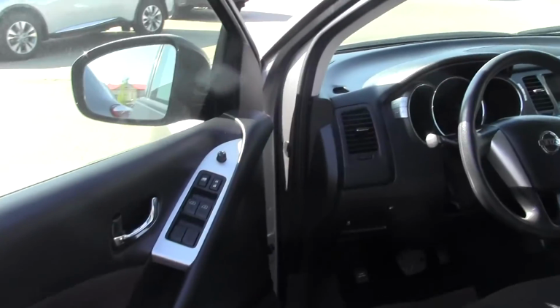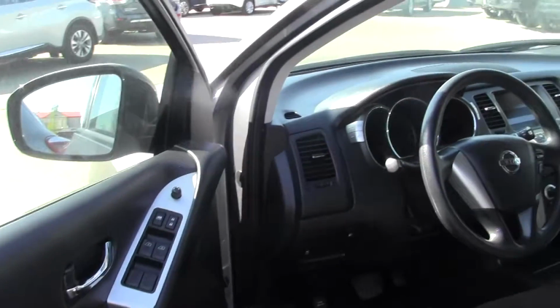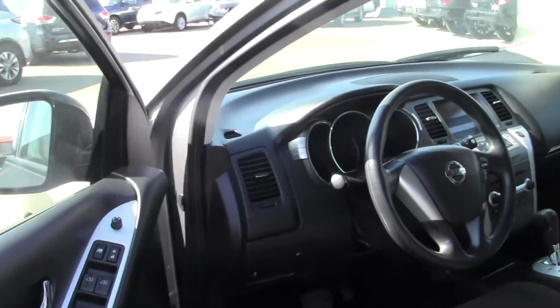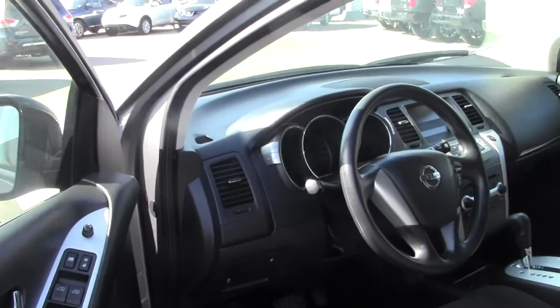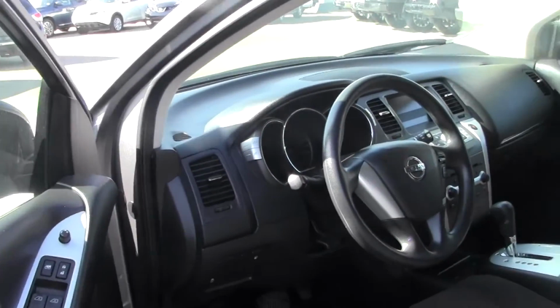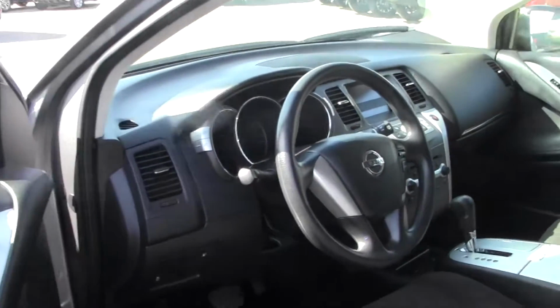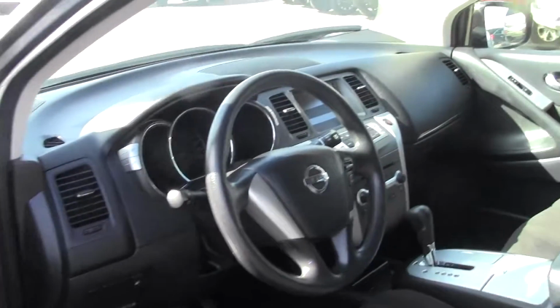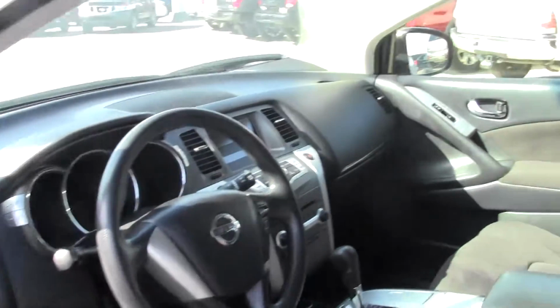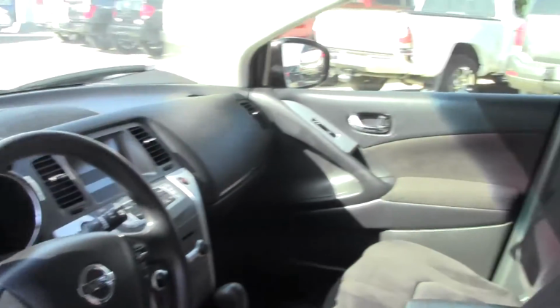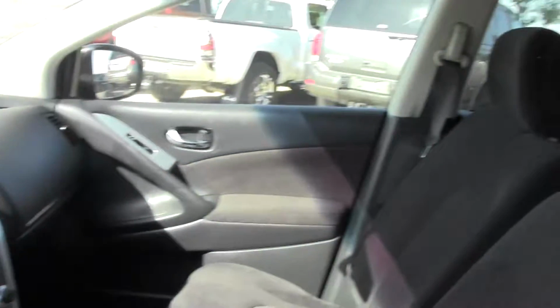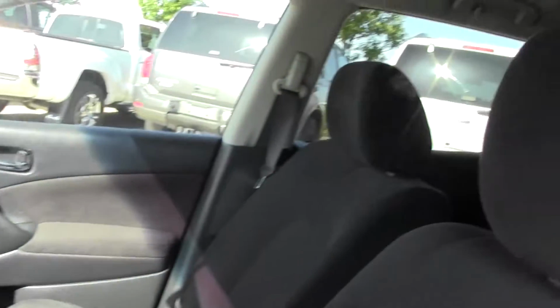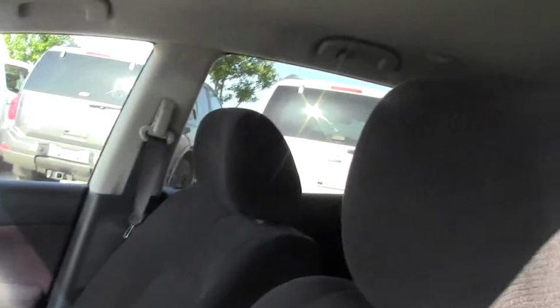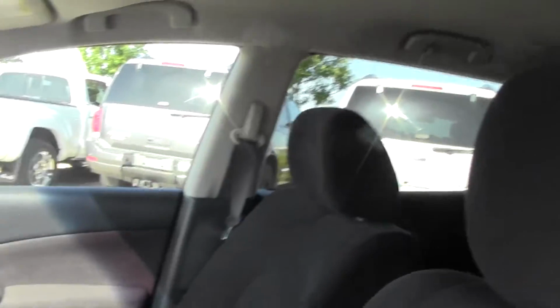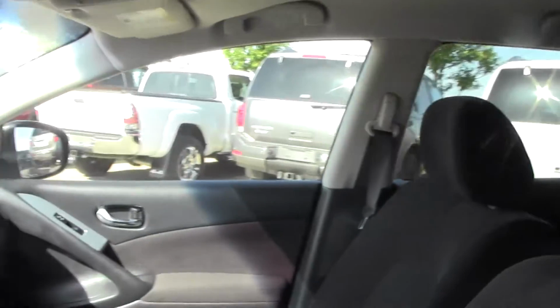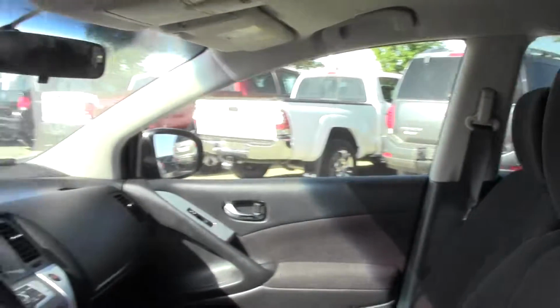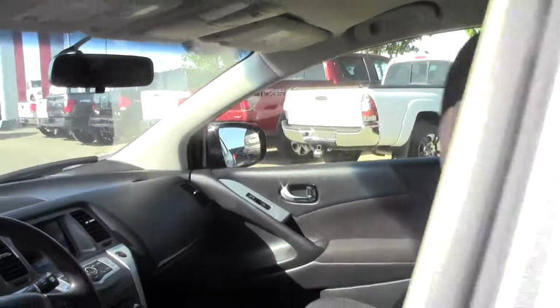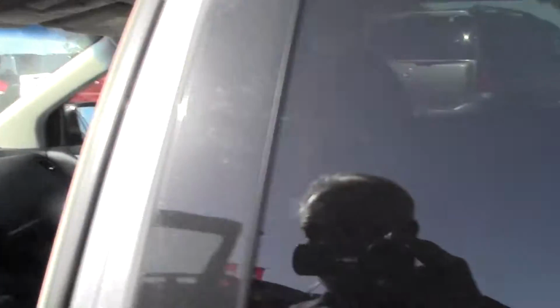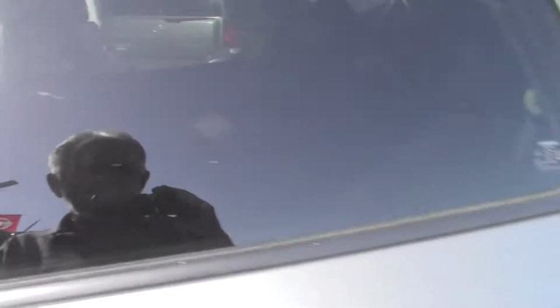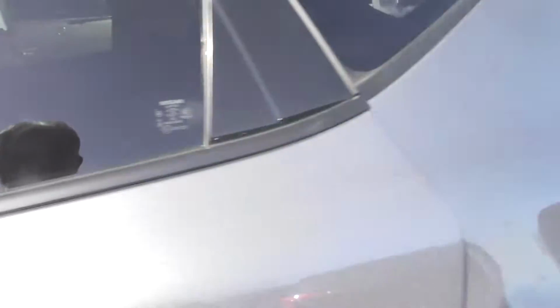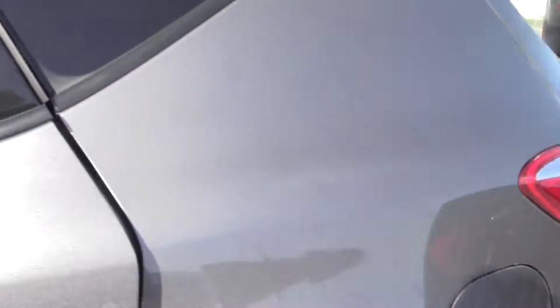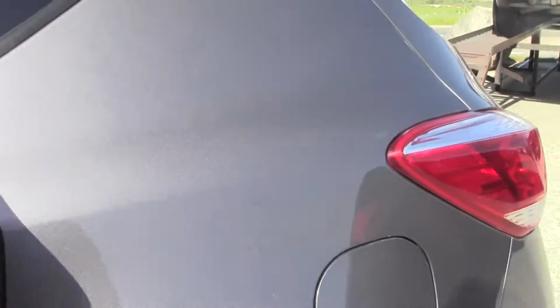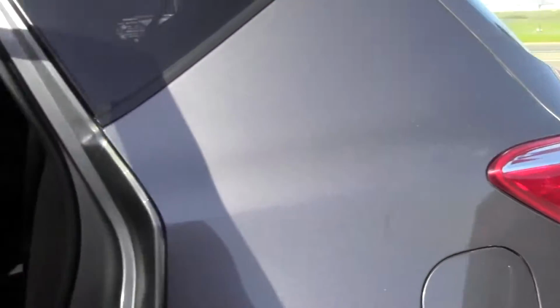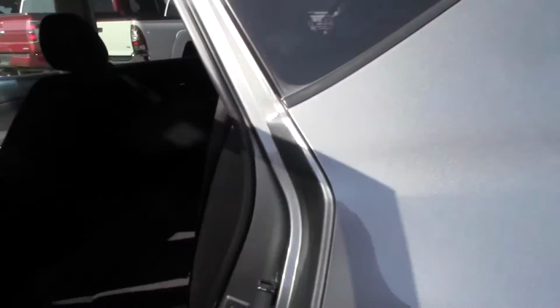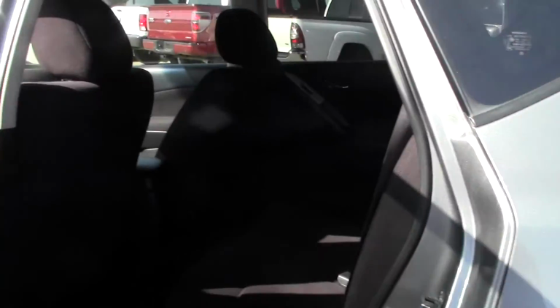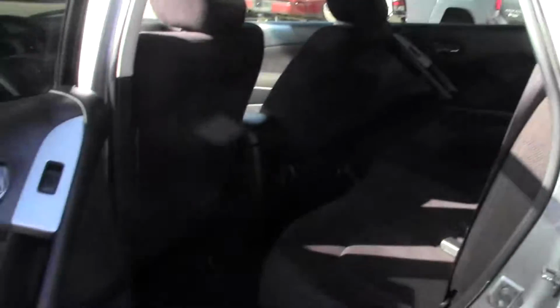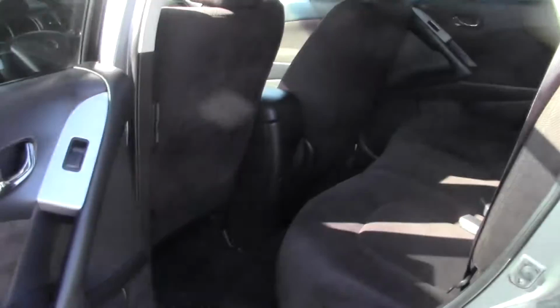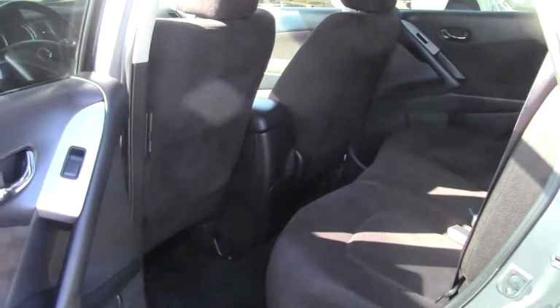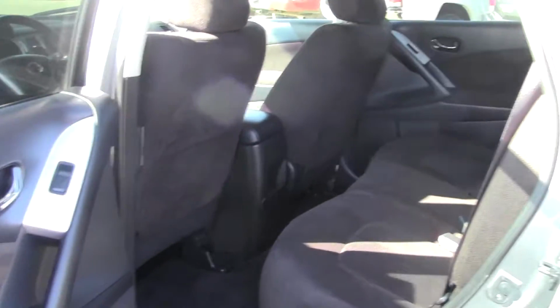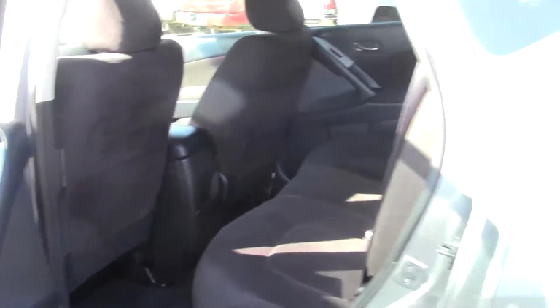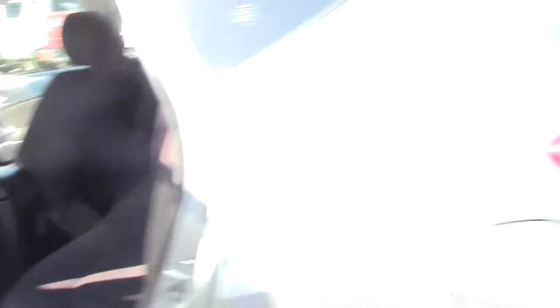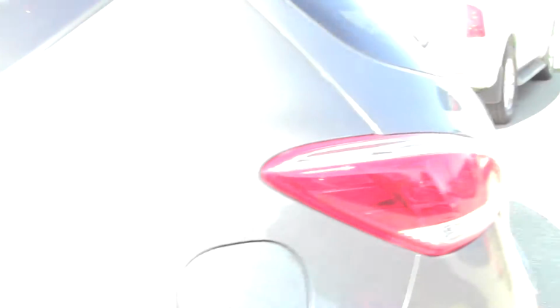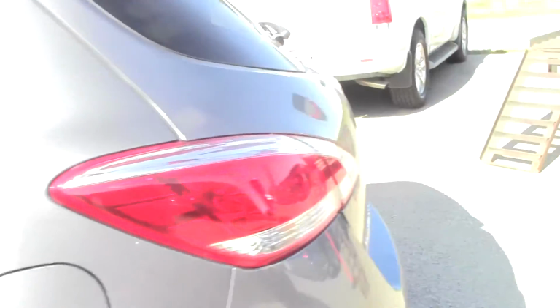Inside we've got air, tilt, cruise, windows and locks. Nice and clean in here. And like I said, one owner car — so even the back doesn't look like anybody ever sat there.